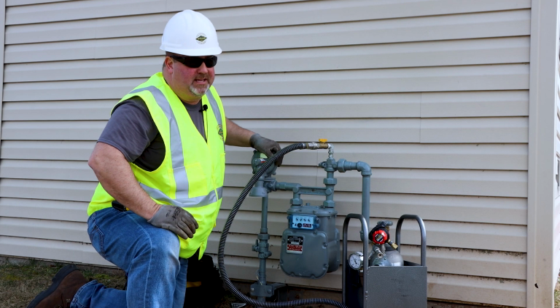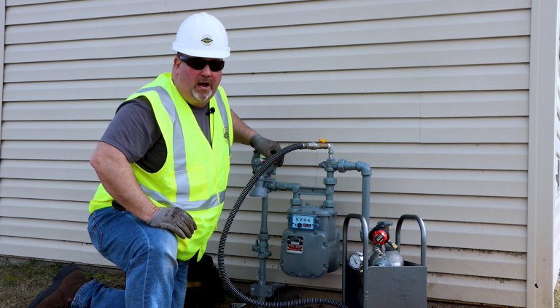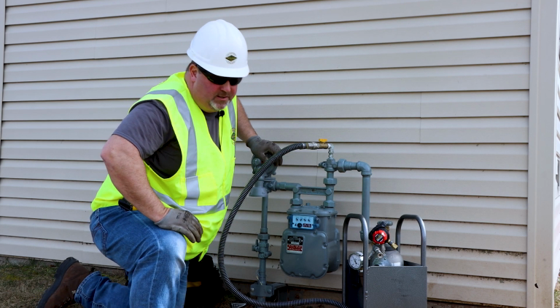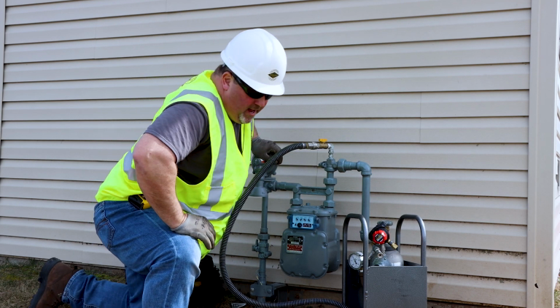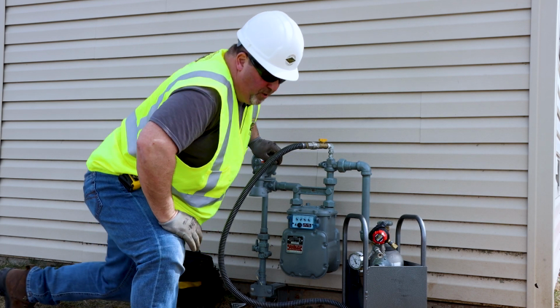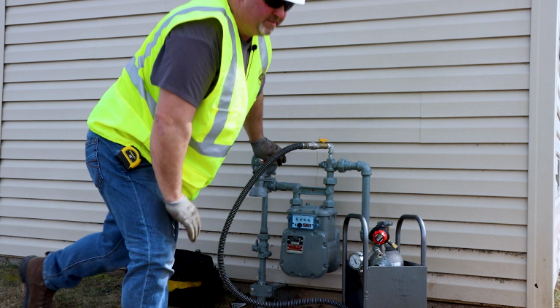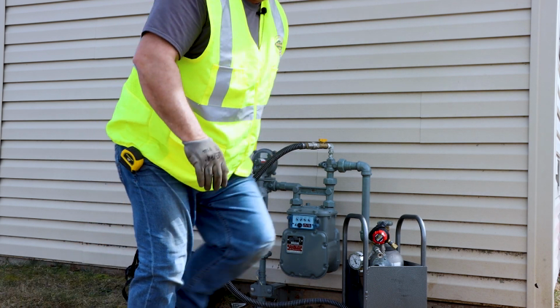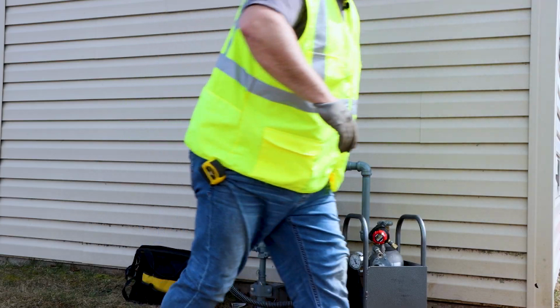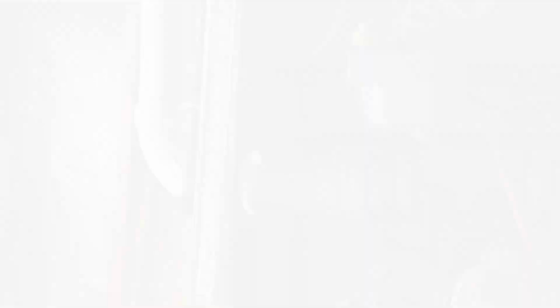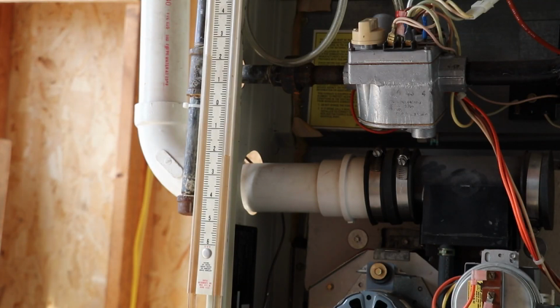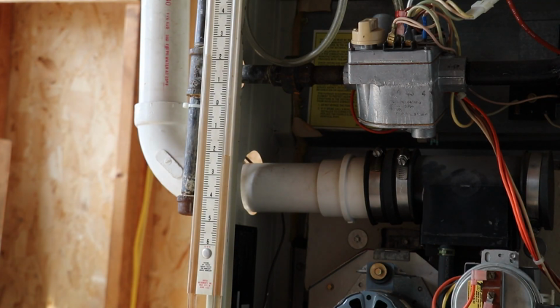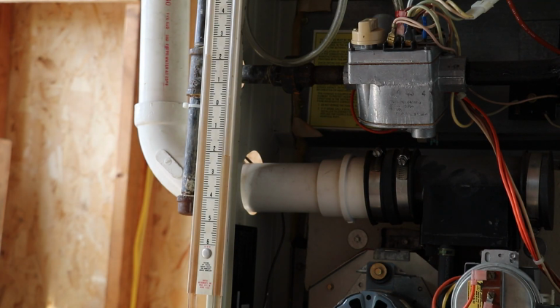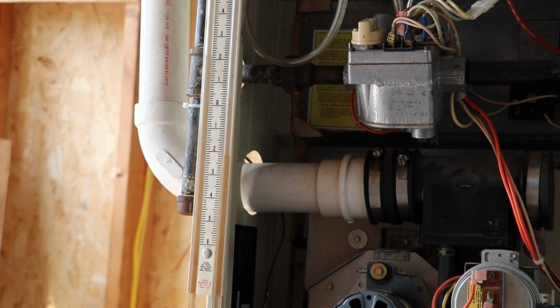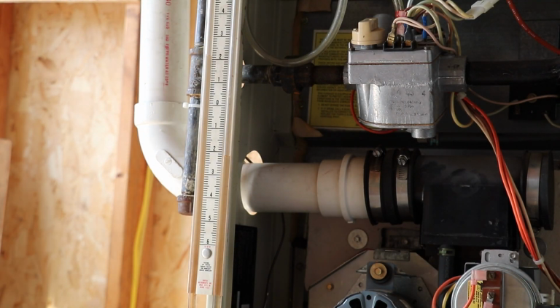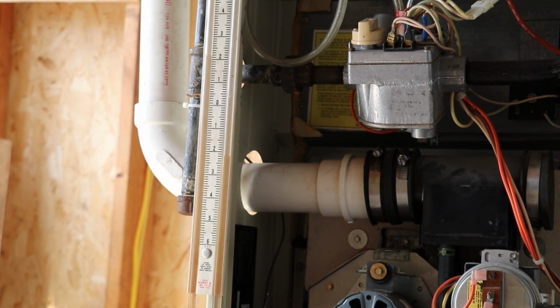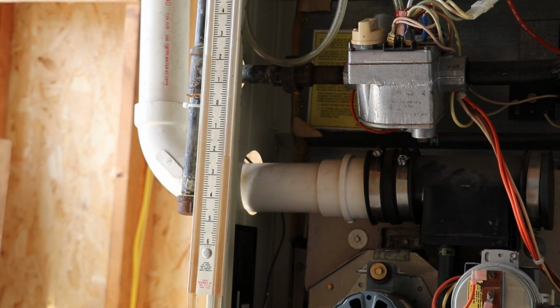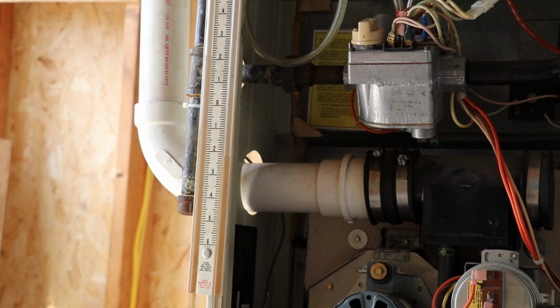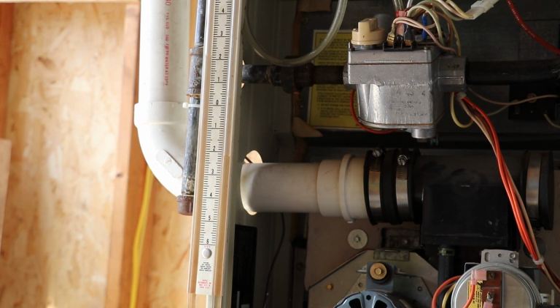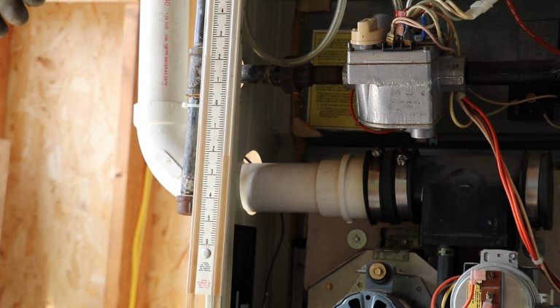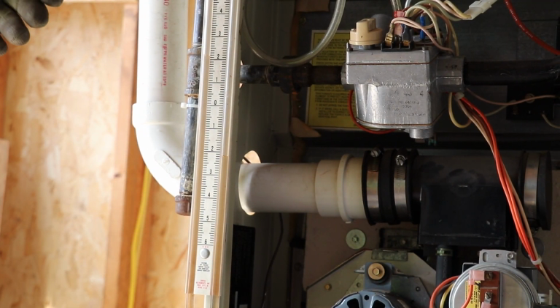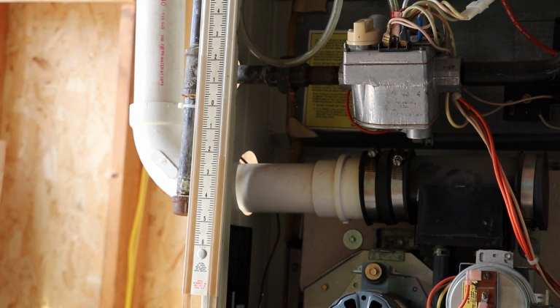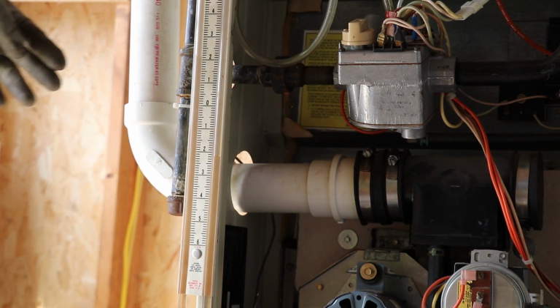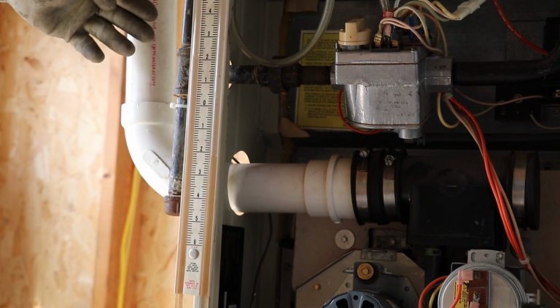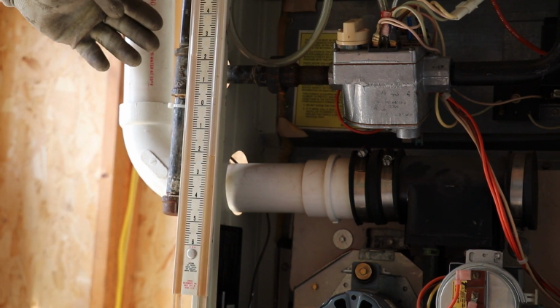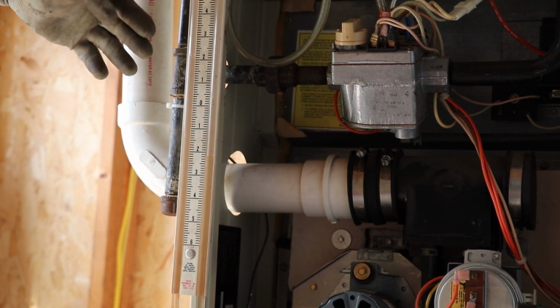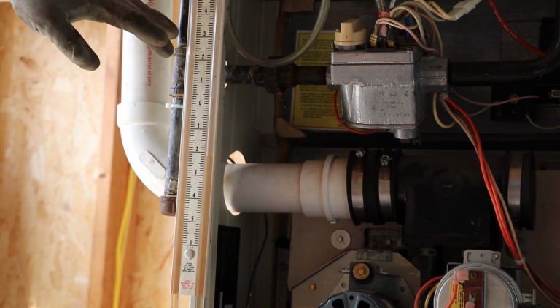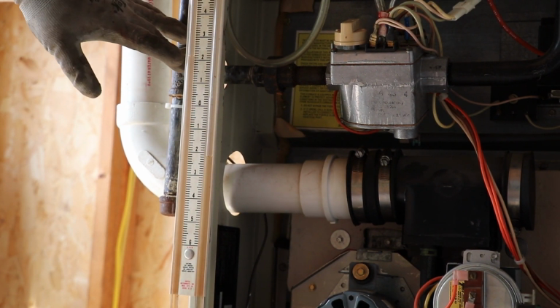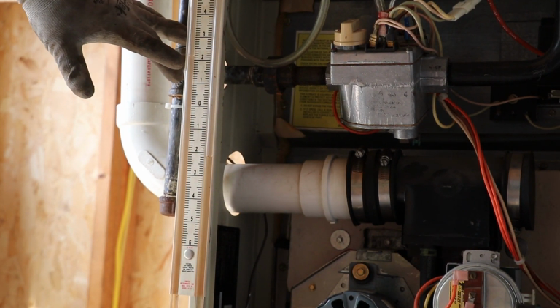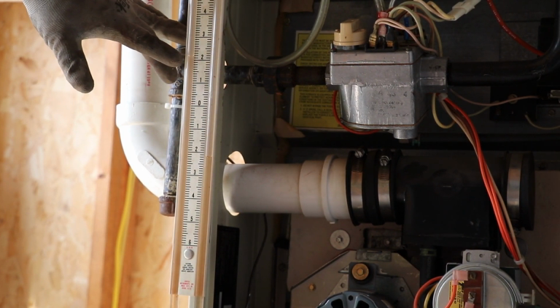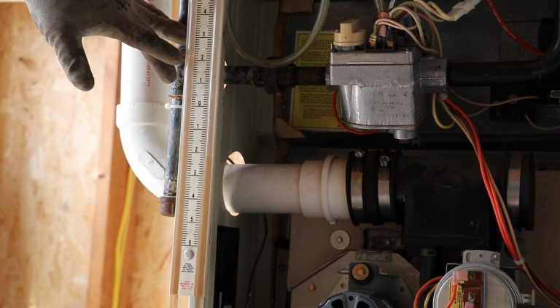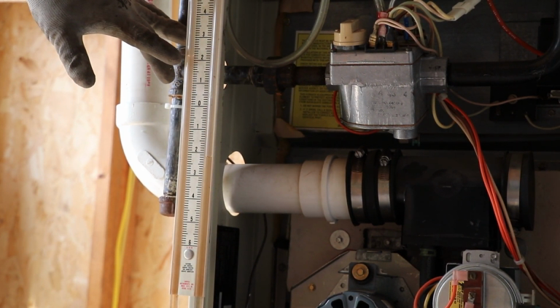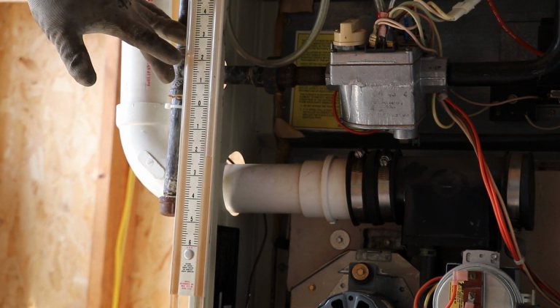So let's take a walk and see what we got for pressure inside. At this time the furnace is running at just shy of four and a half — probably four and a quarter, four and a half inches water column.